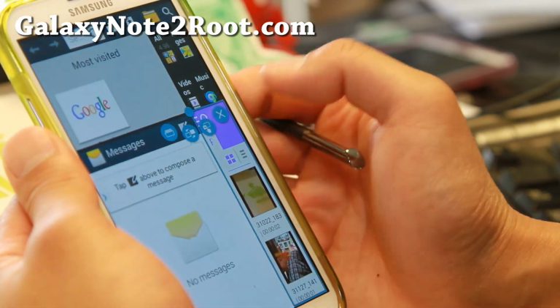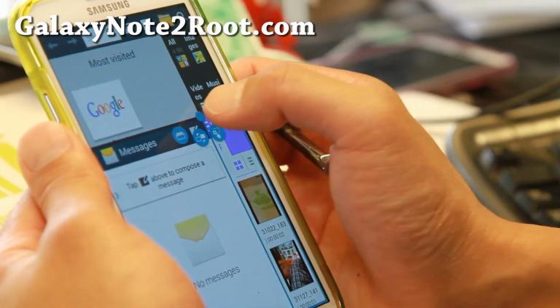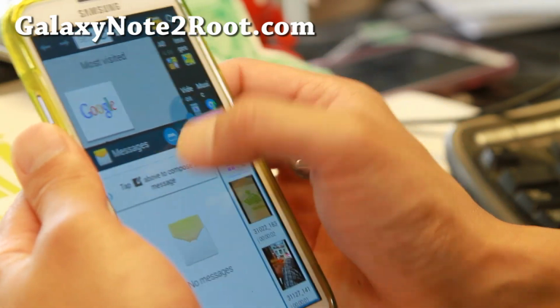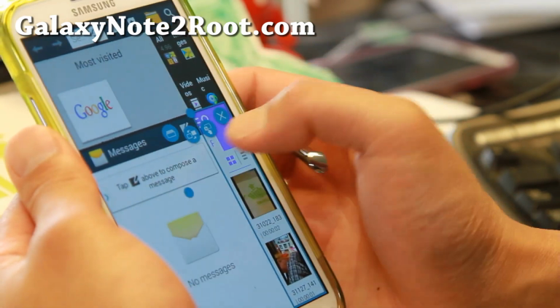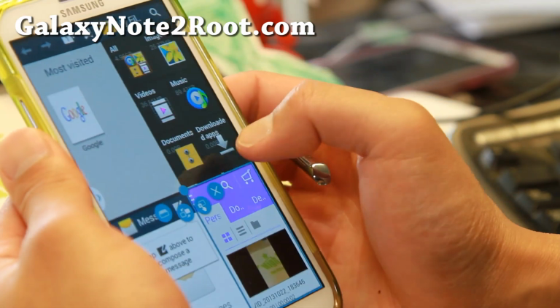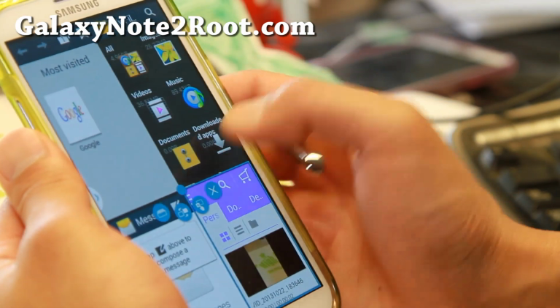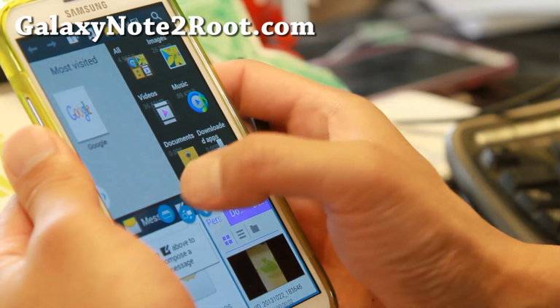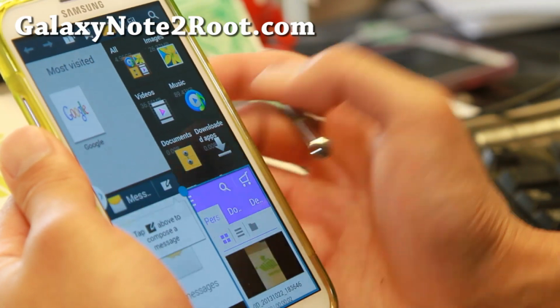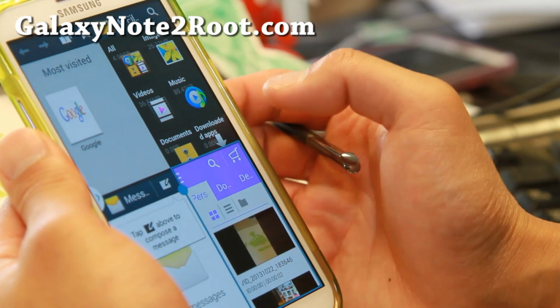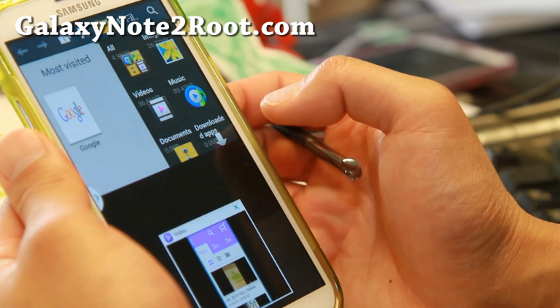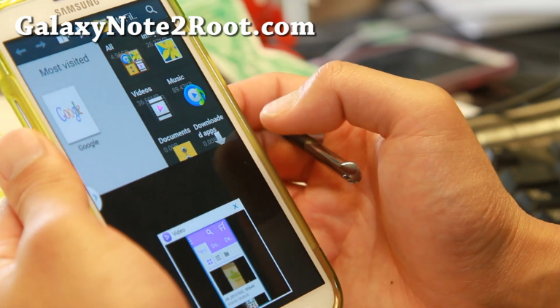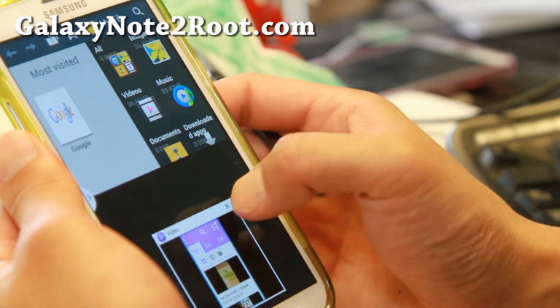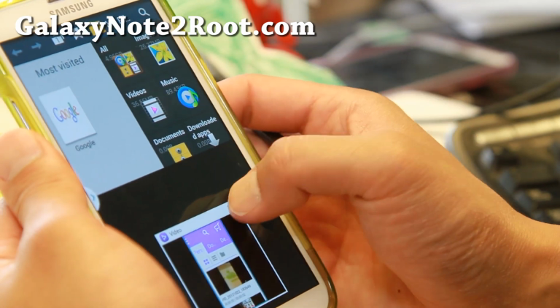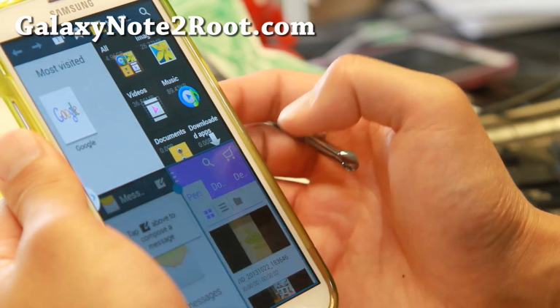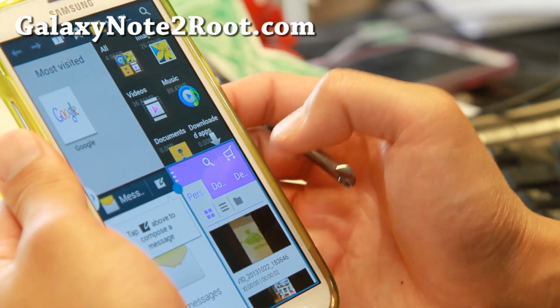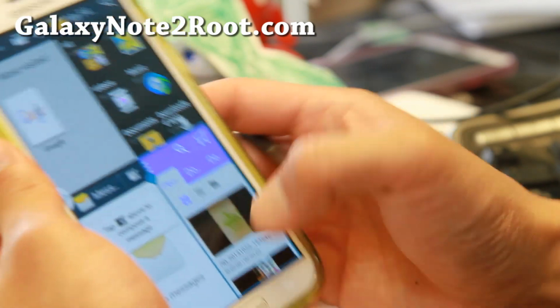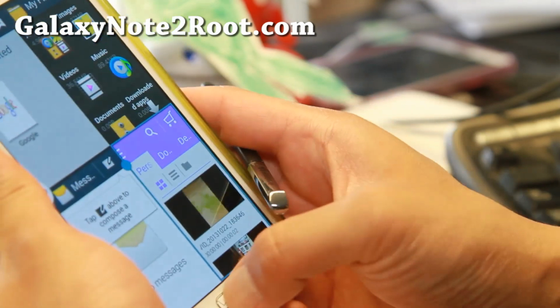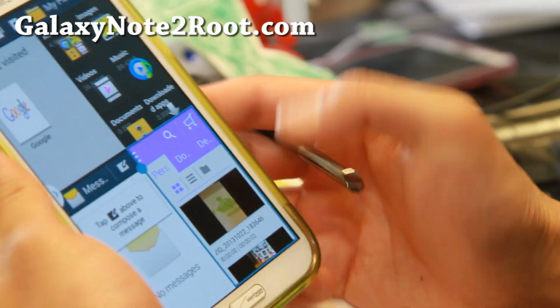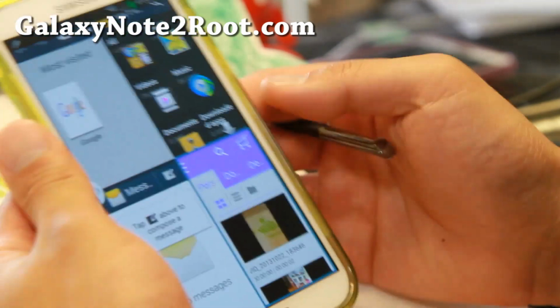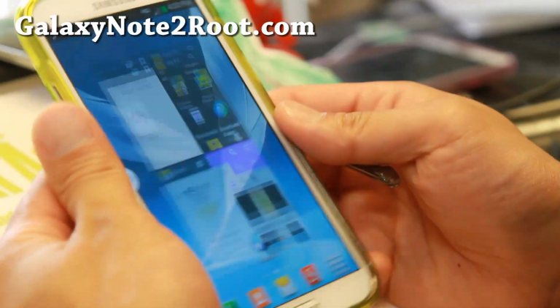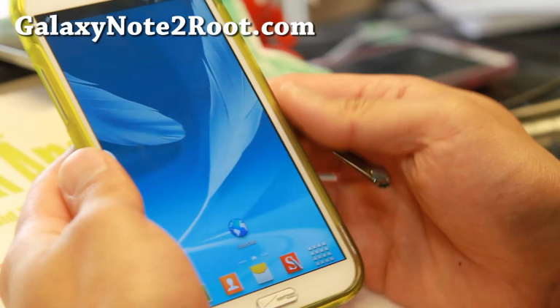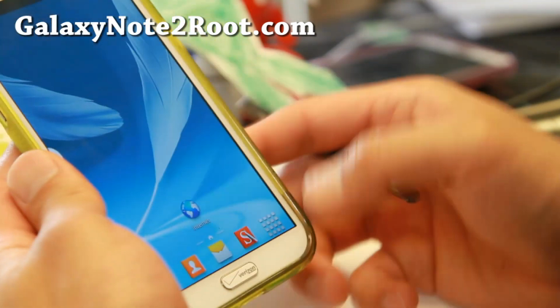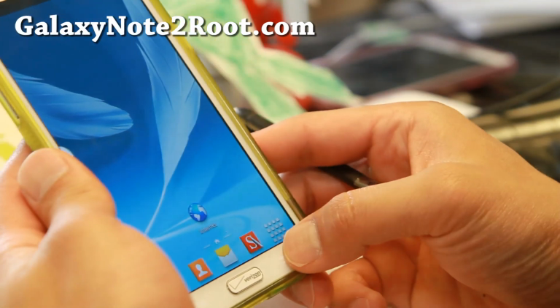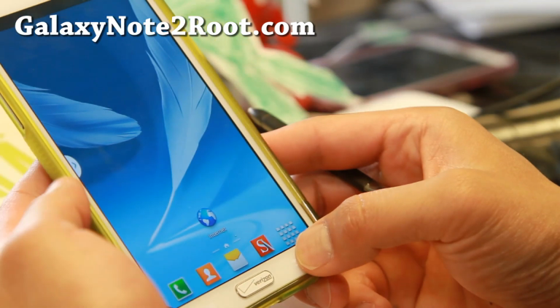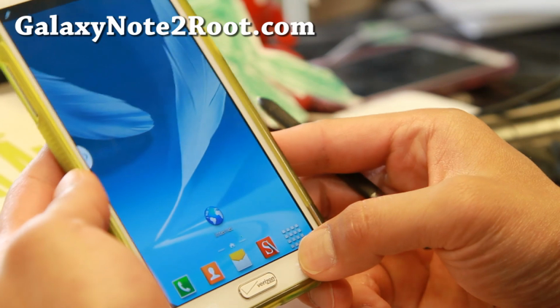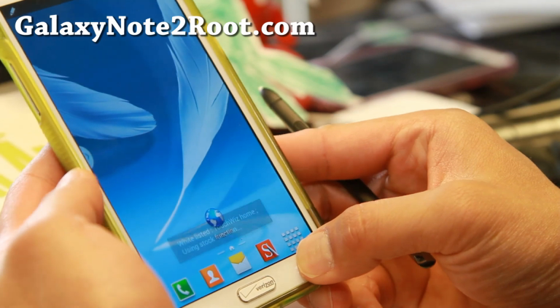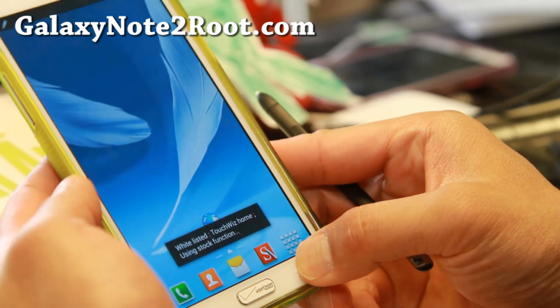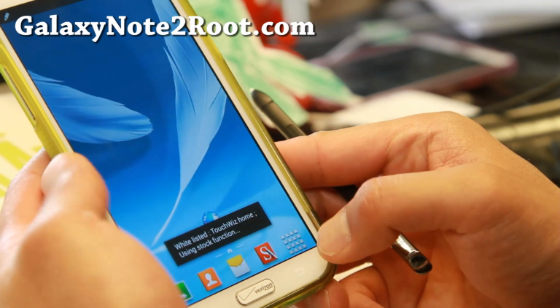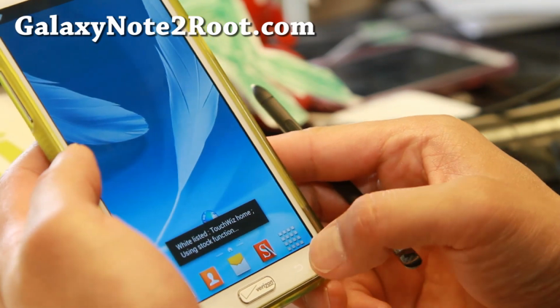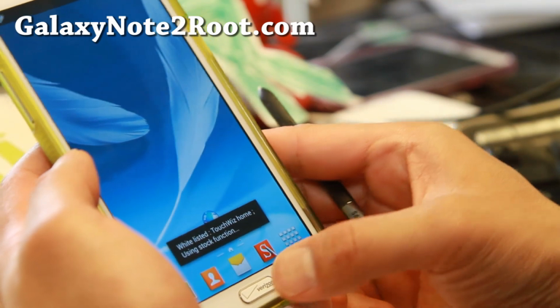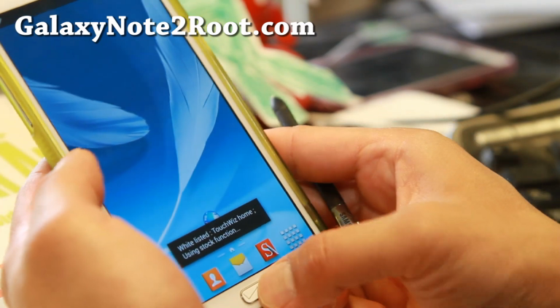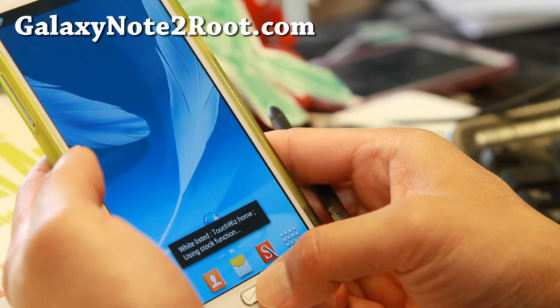And it works actually quite well. You can even do that and a bunch of other cool stuff. So a very nice set of multi-window features you can do.